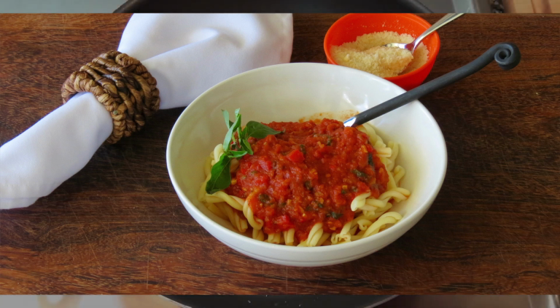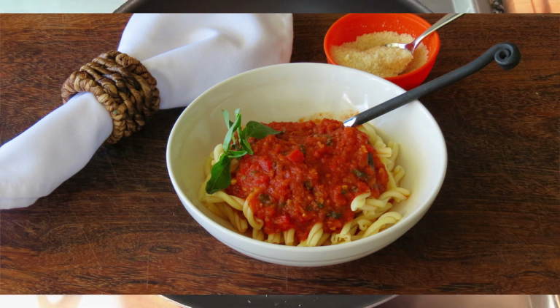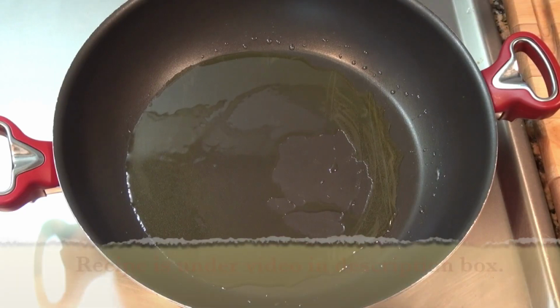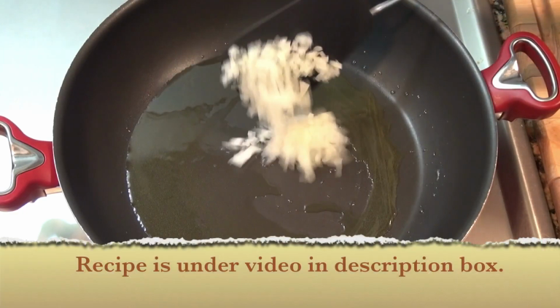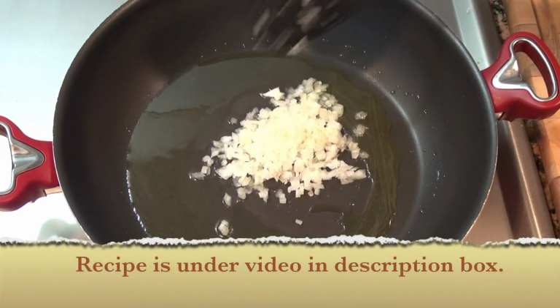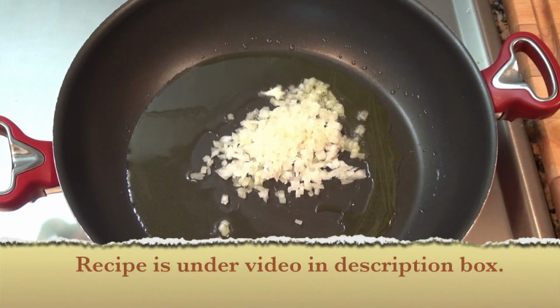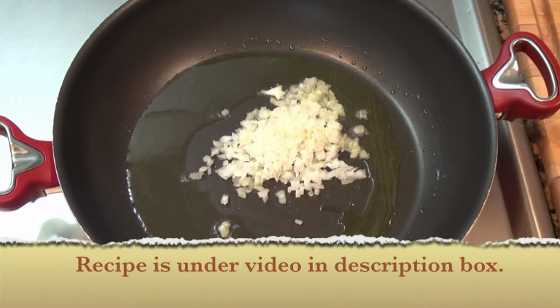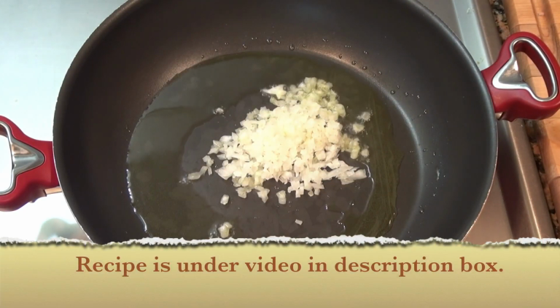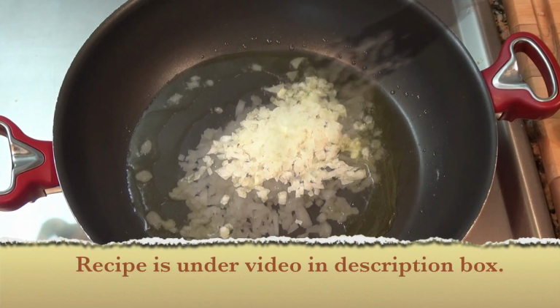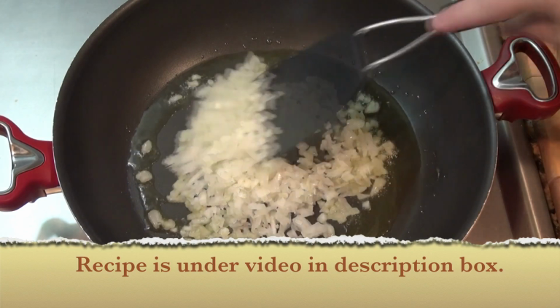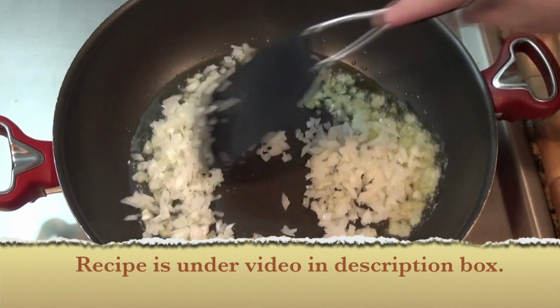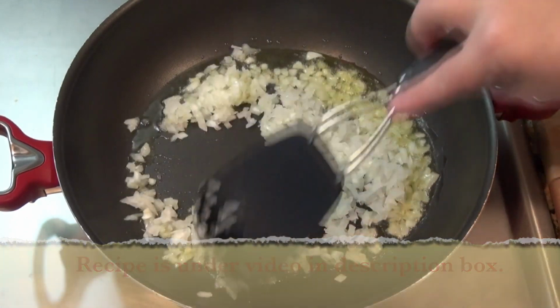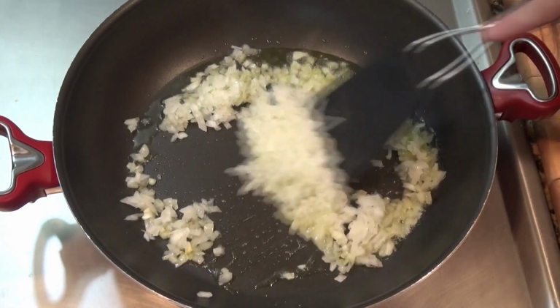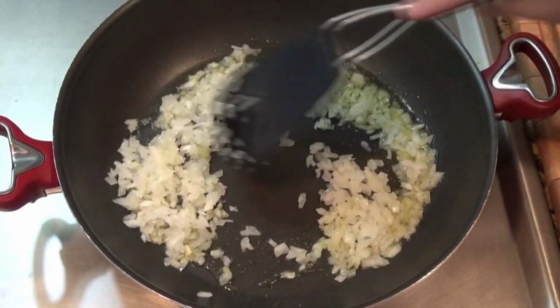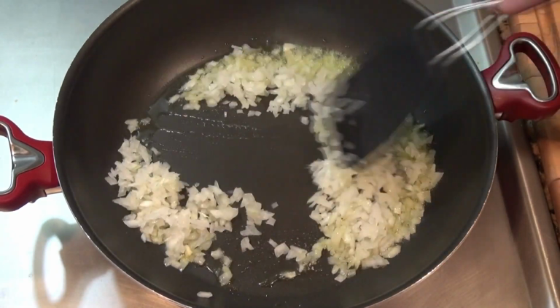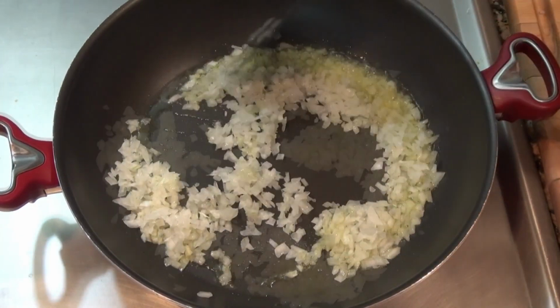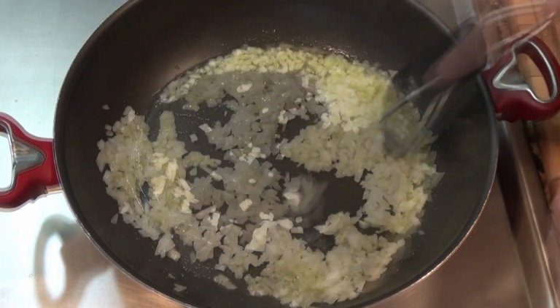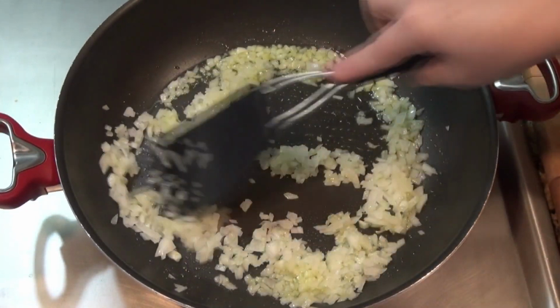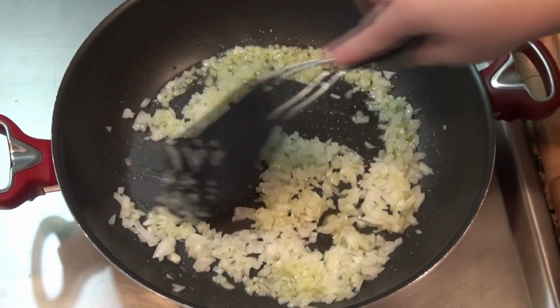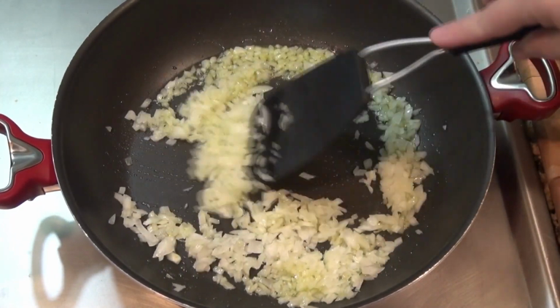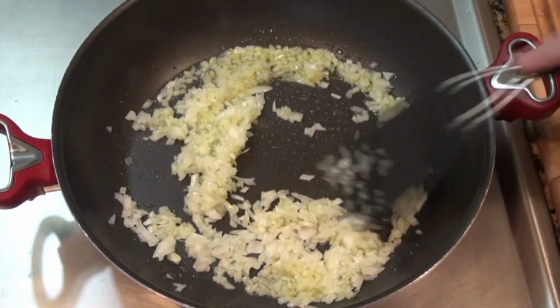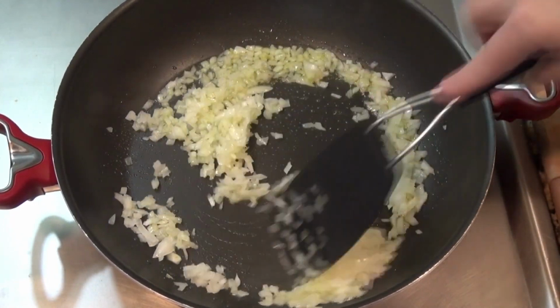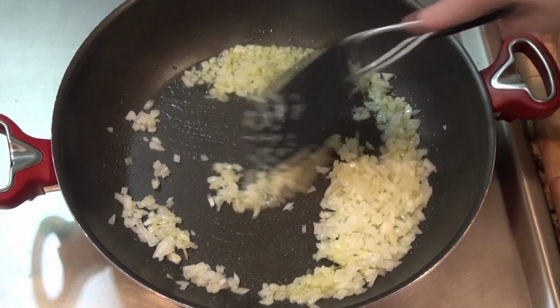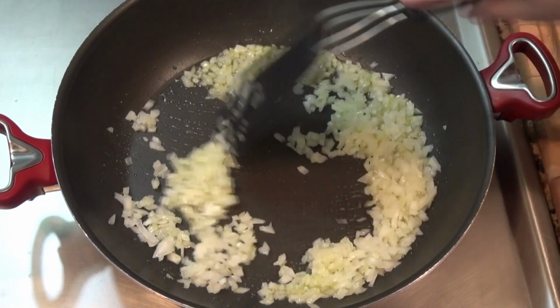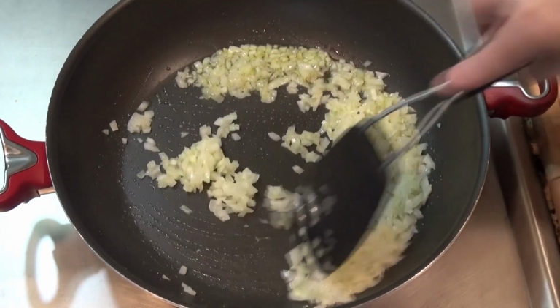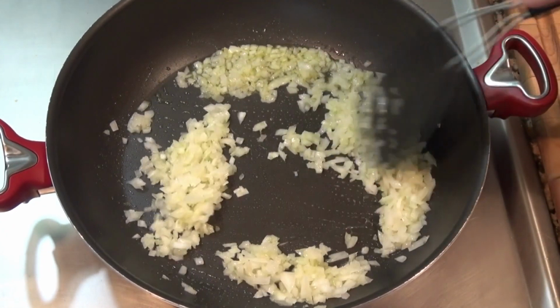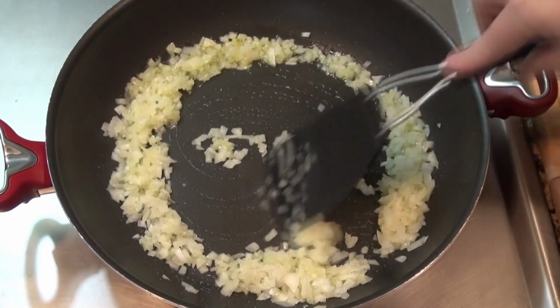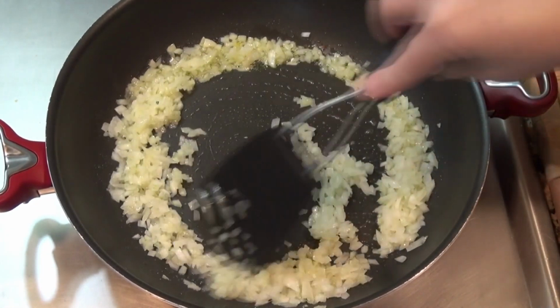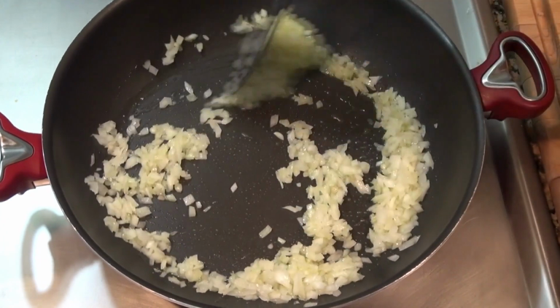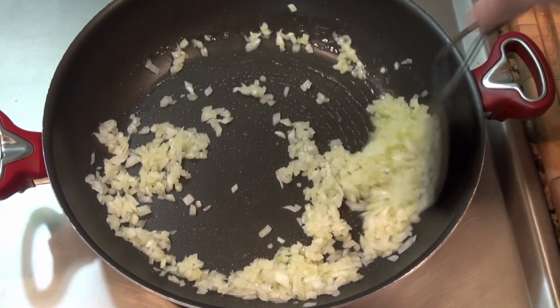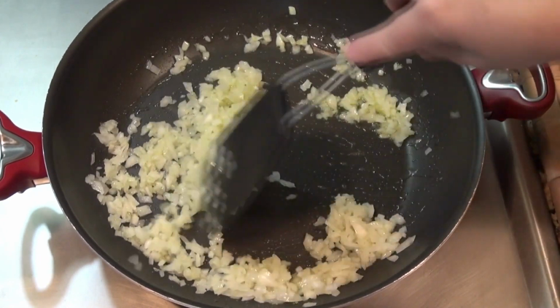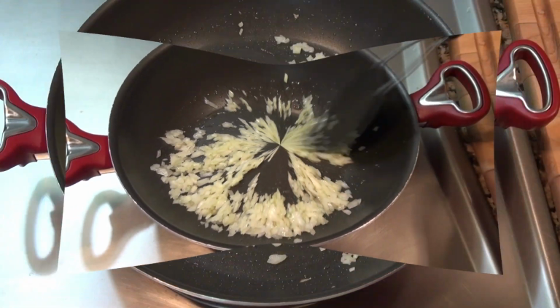We are going to cook some onion in this oil. This is a small onion which I finely chopped. We're going to let this cook for five to six minutes until the onion is softened and translucent.